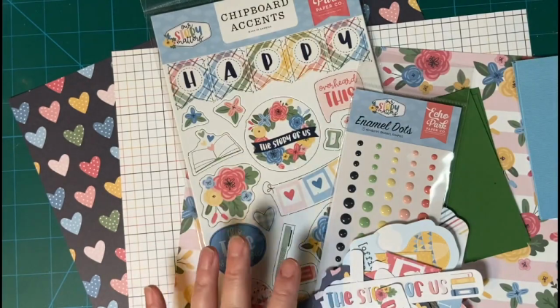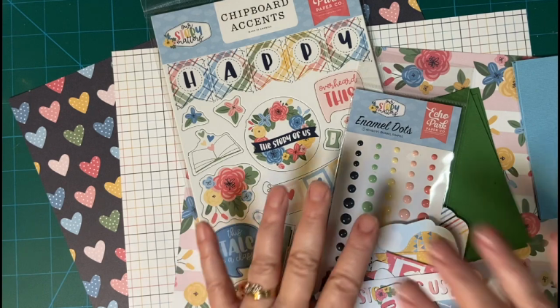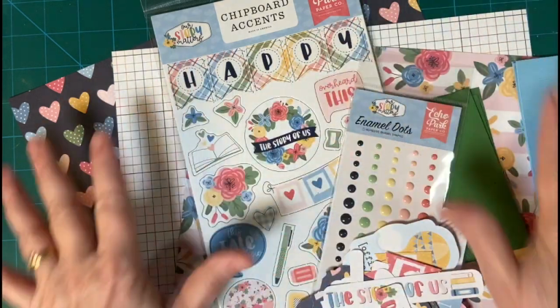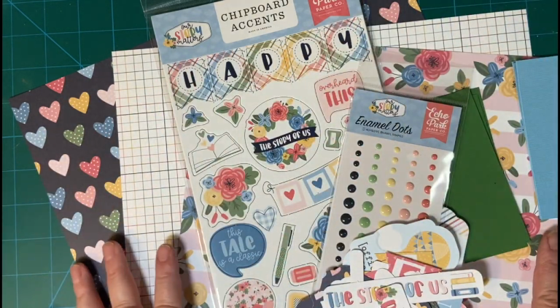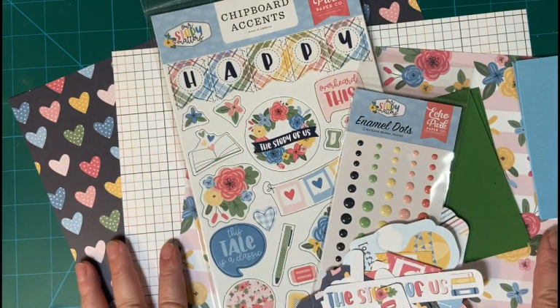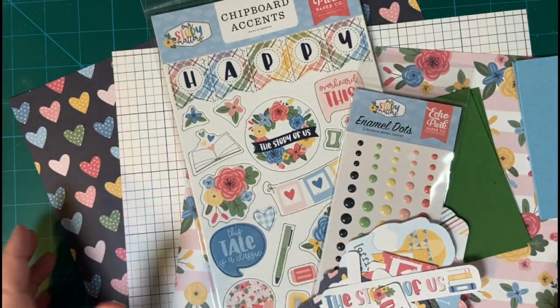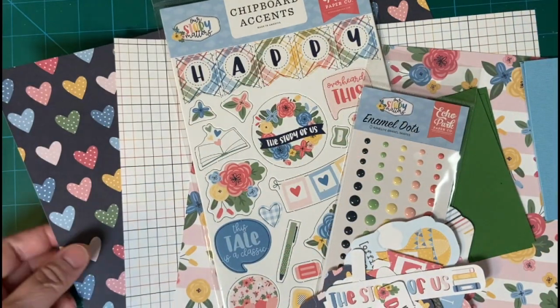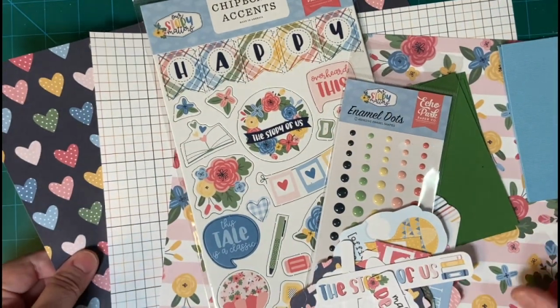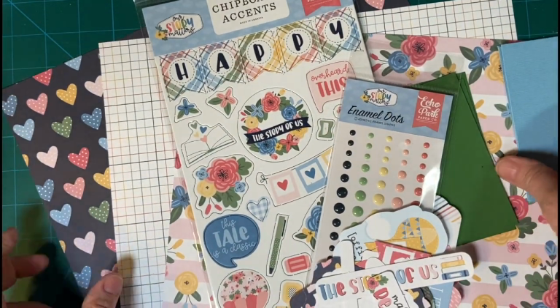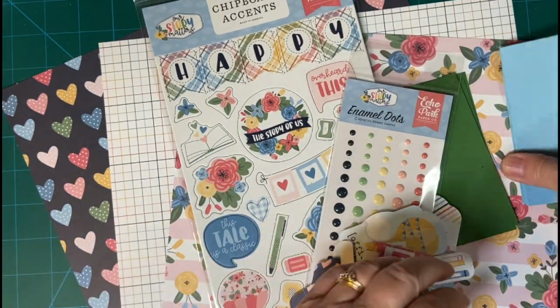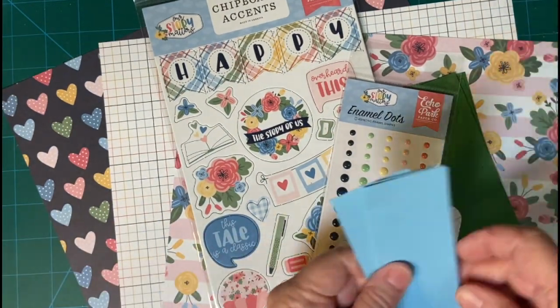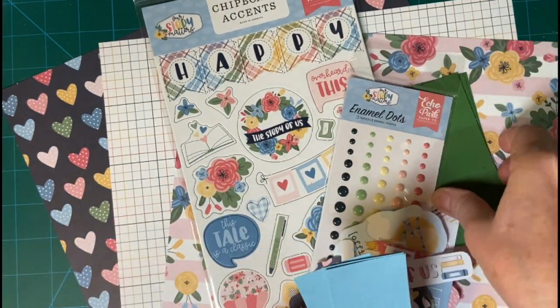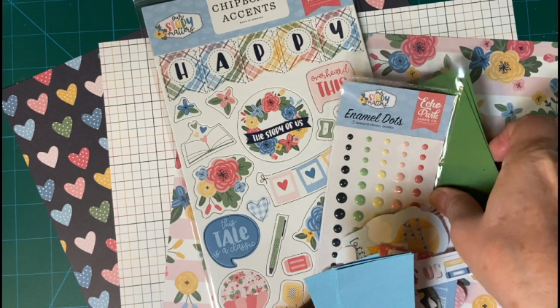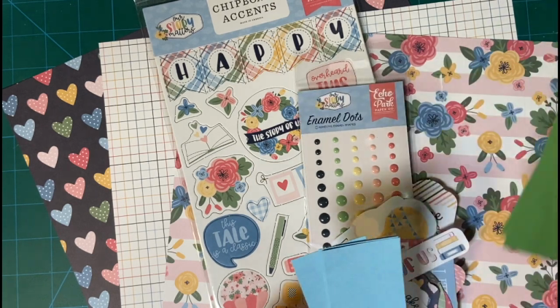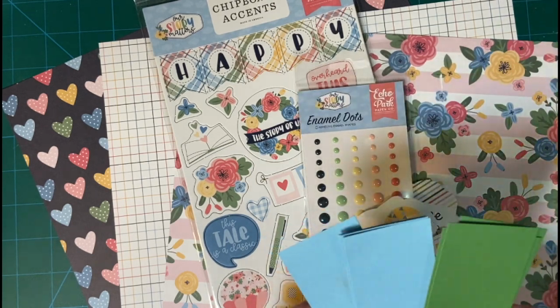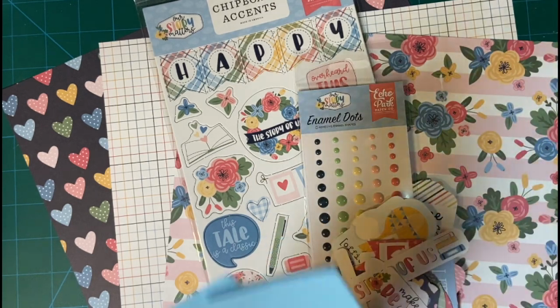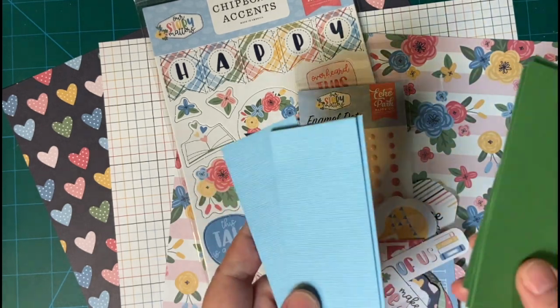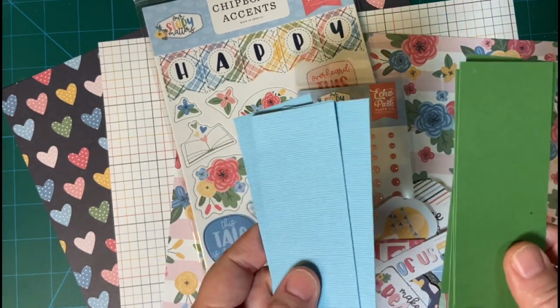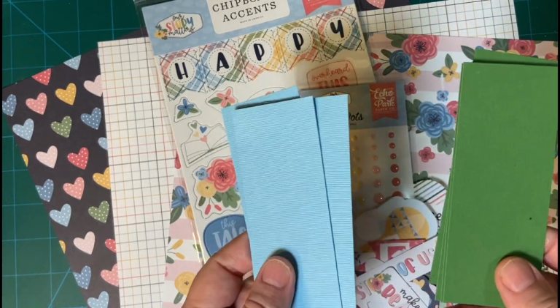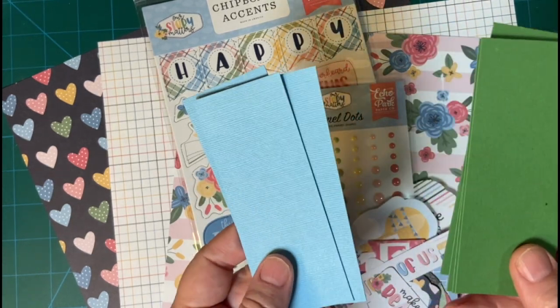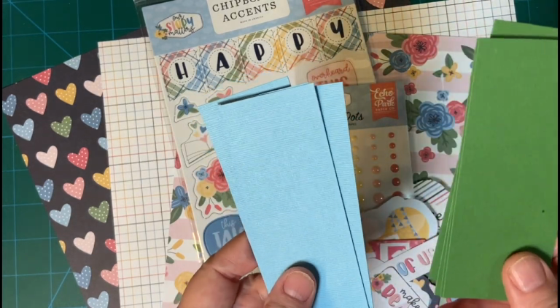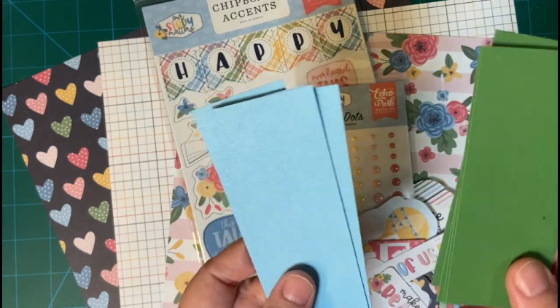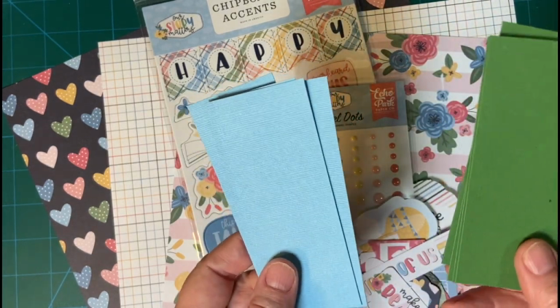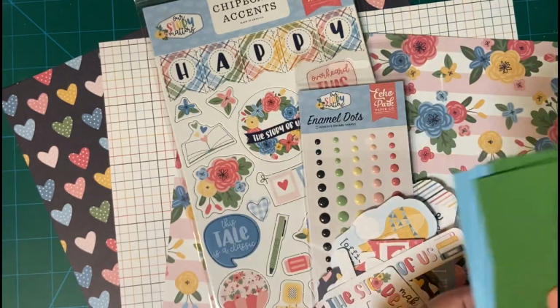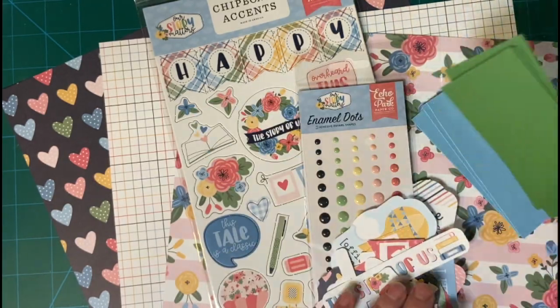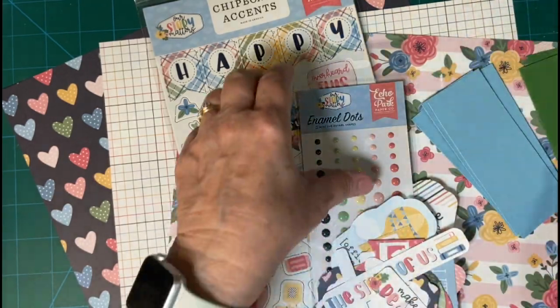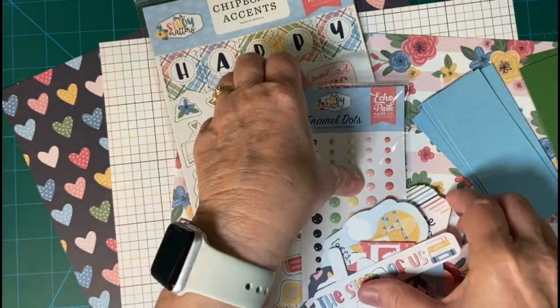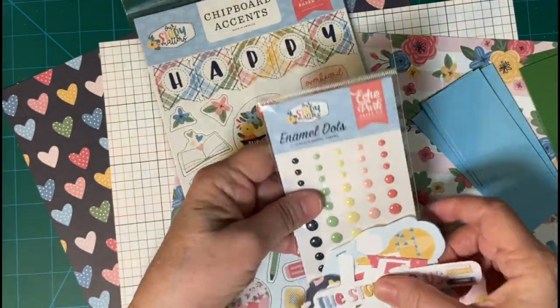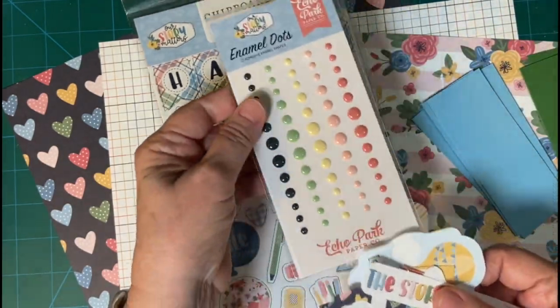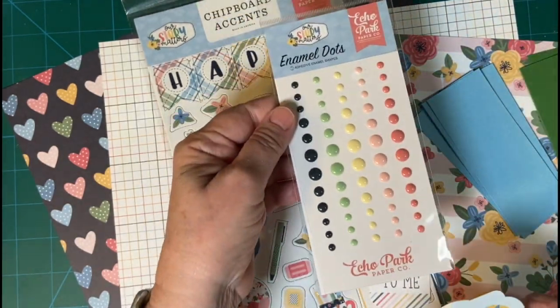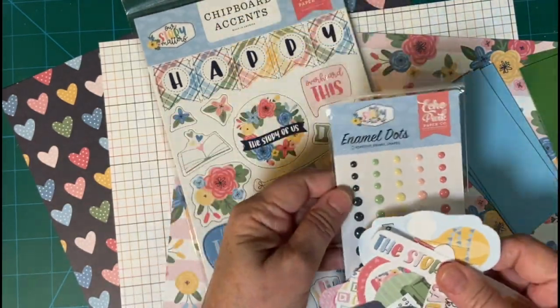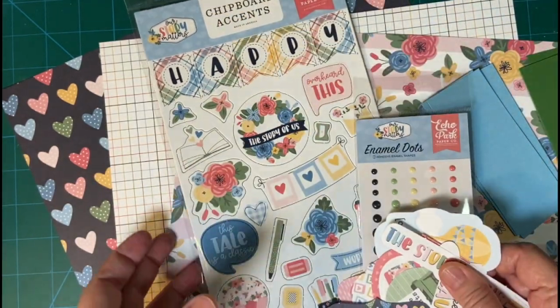These are the supplies I'll be using. These are from my Club EP kit, the May kit, and I've already cut the flag cardstock, and these are all my separate pieces that I will be using.